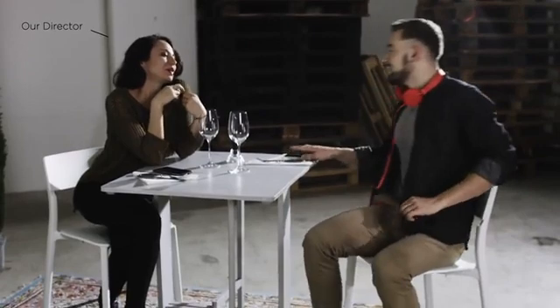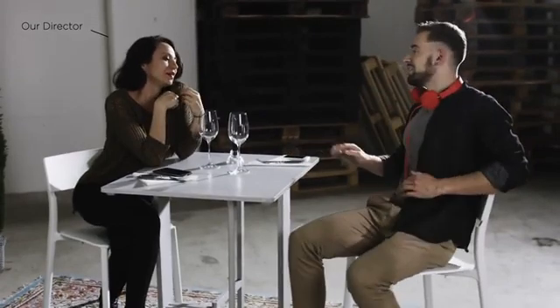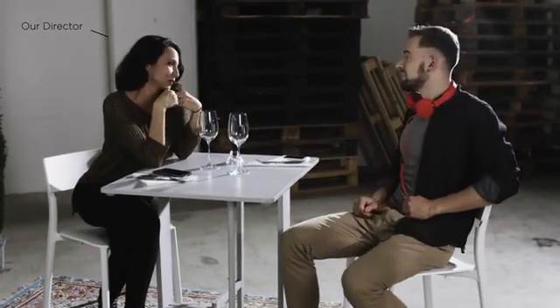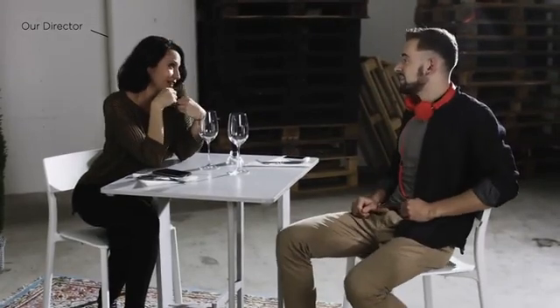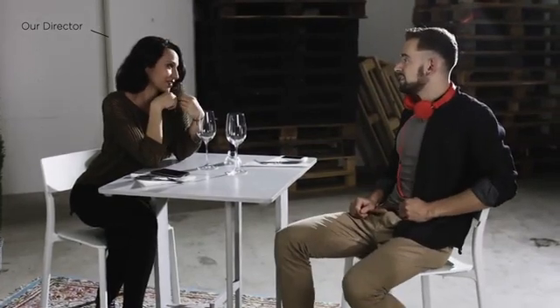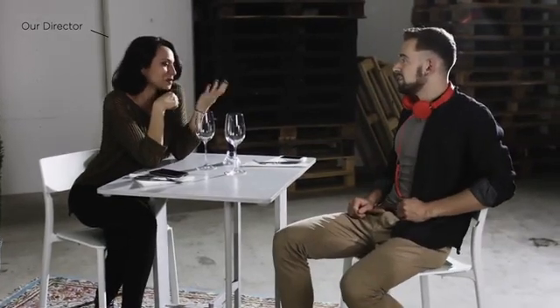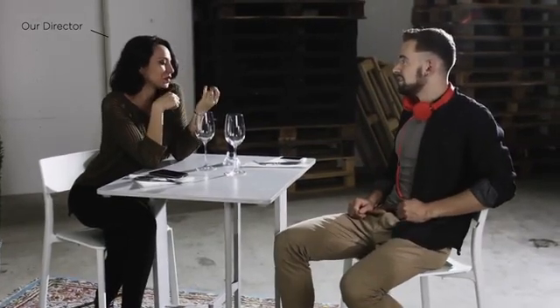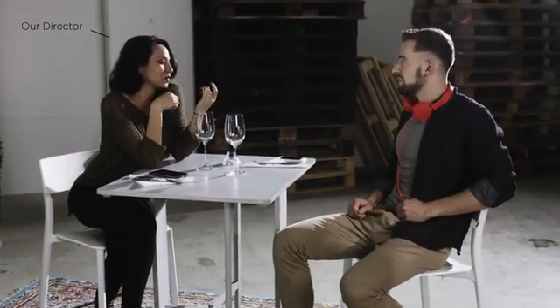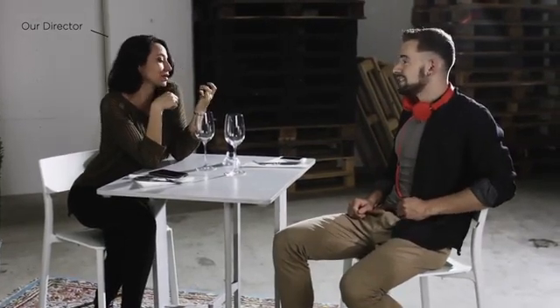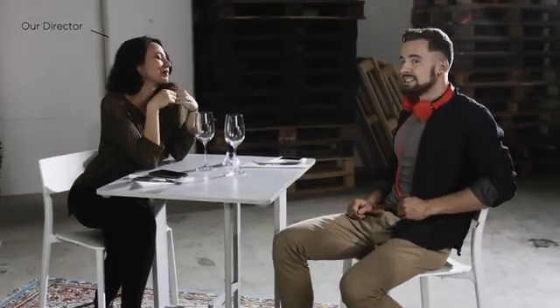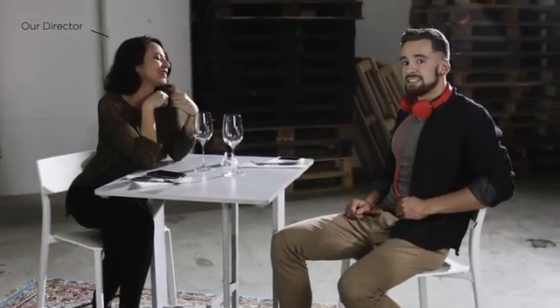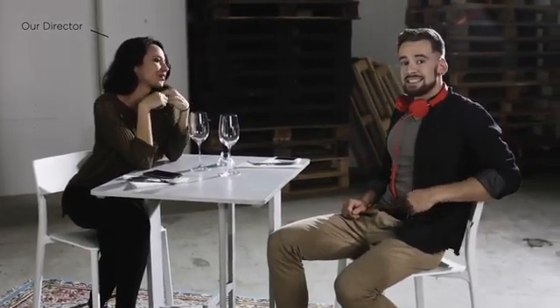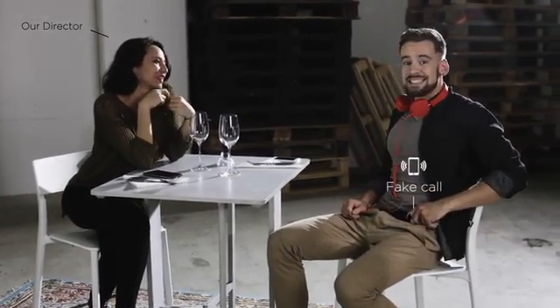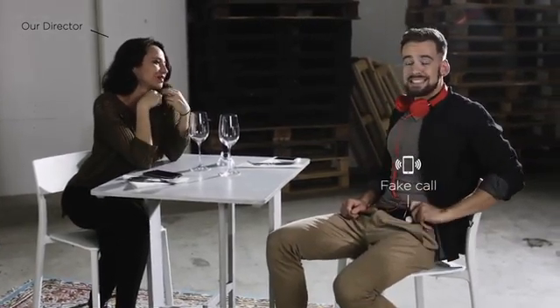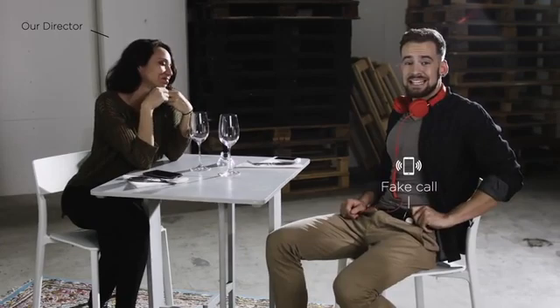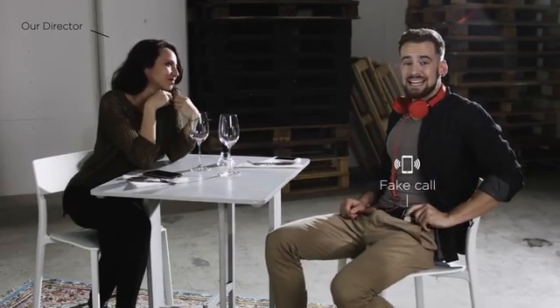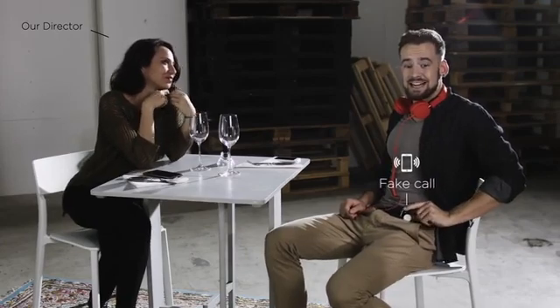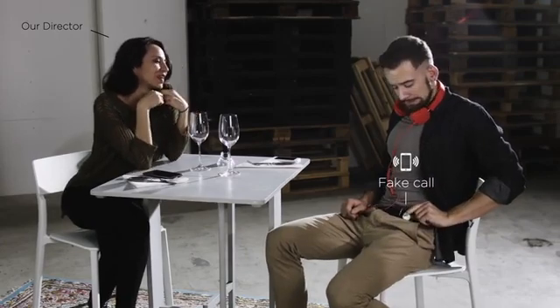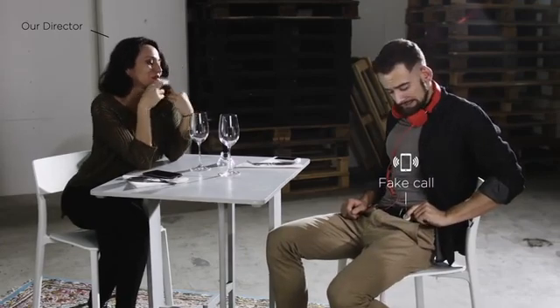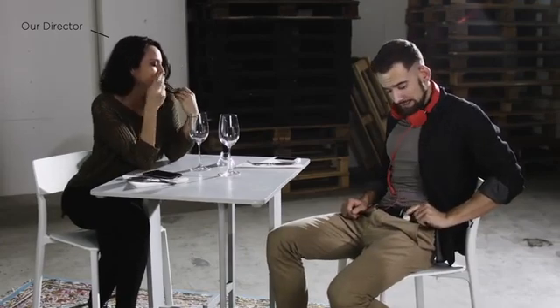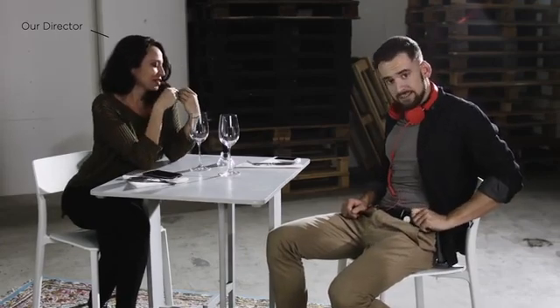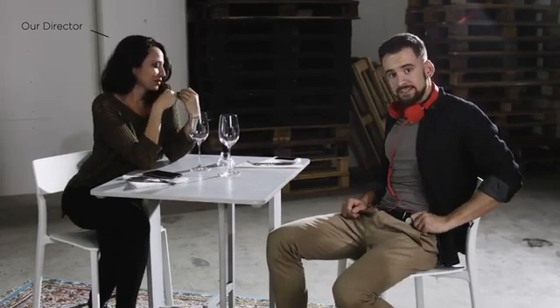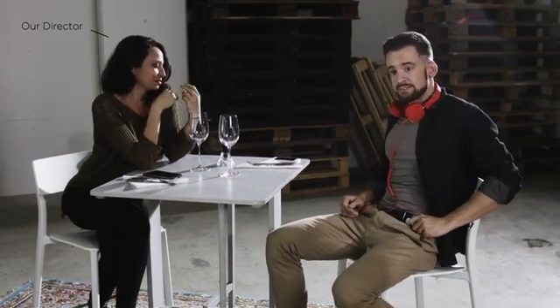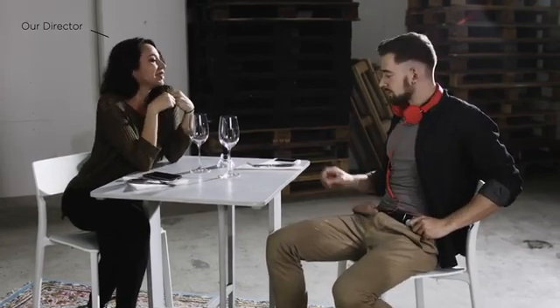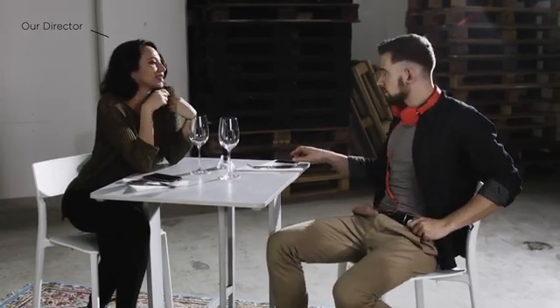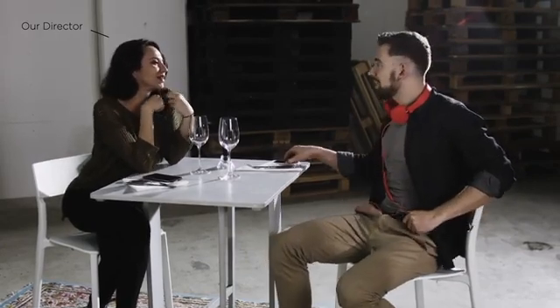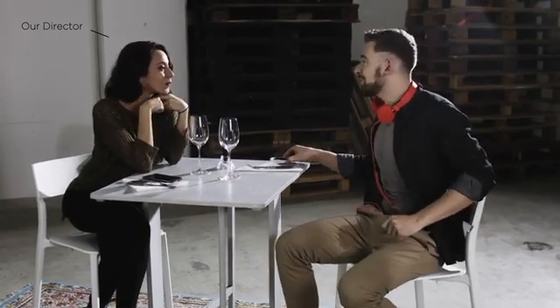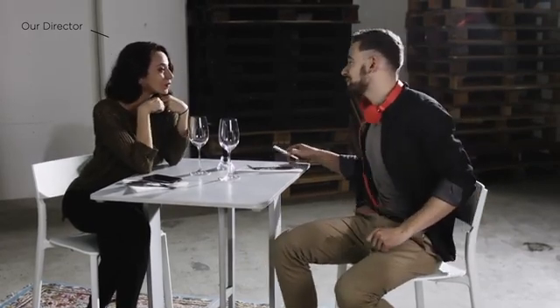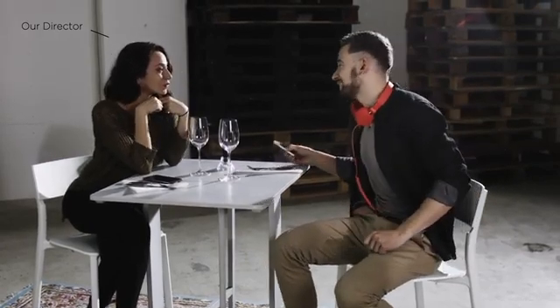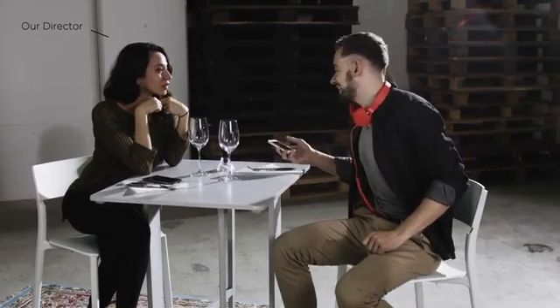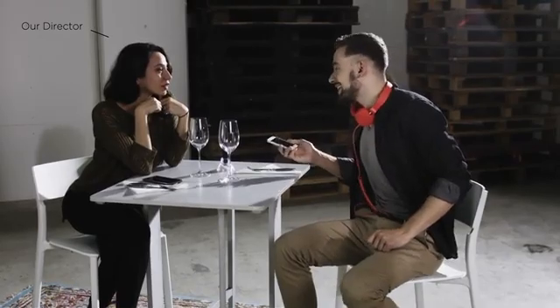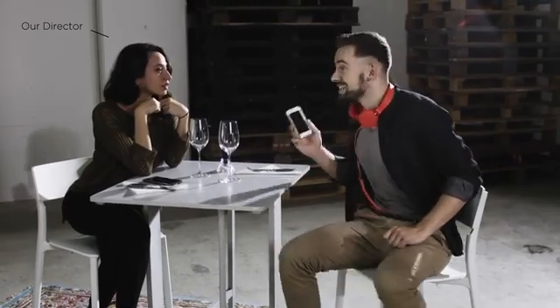Like now — a phone ringing. I'm so sorry, I have to take this.